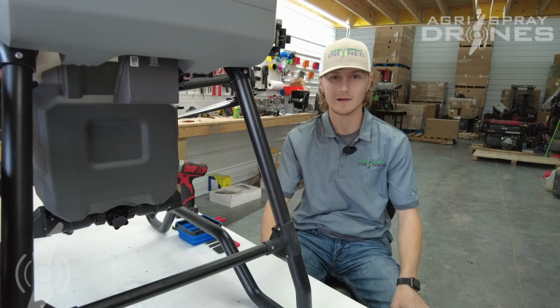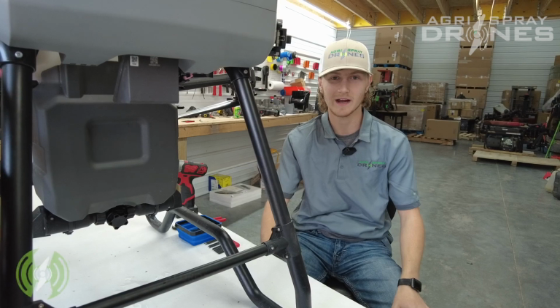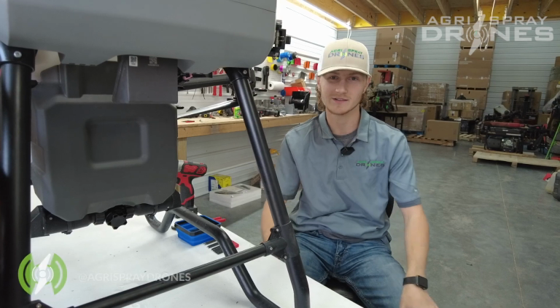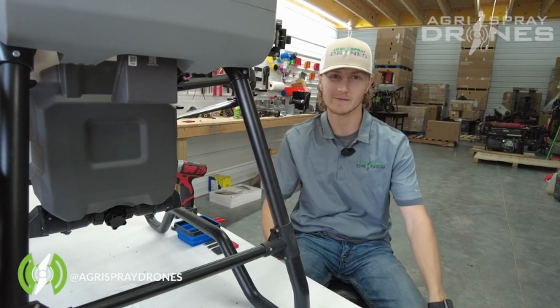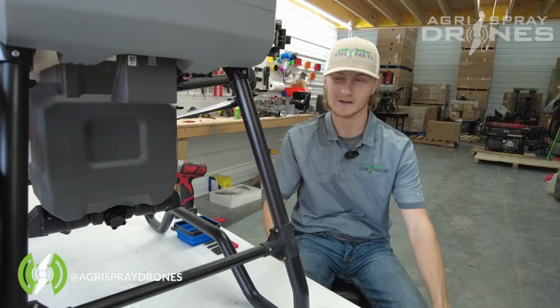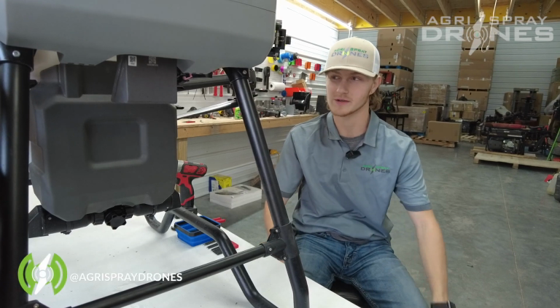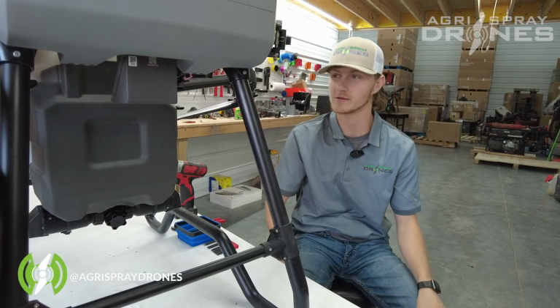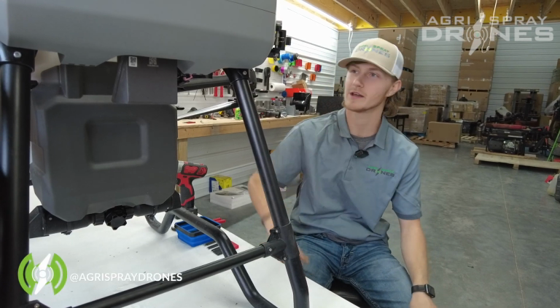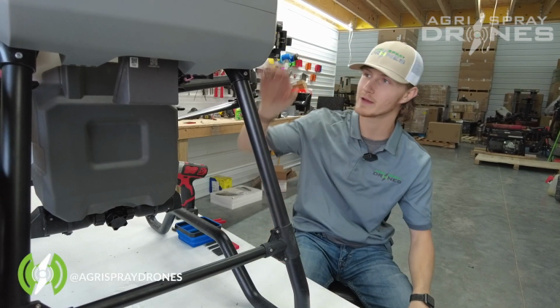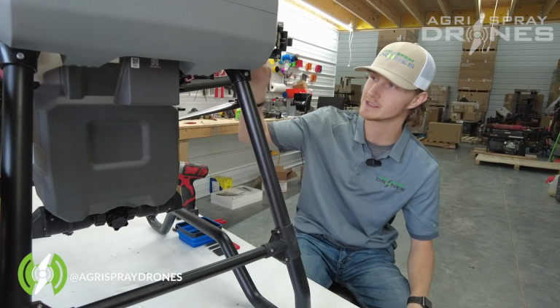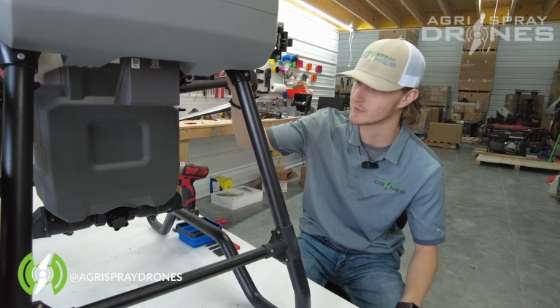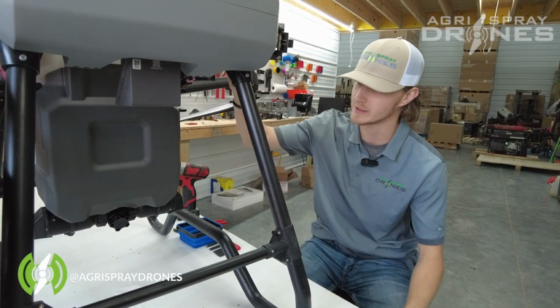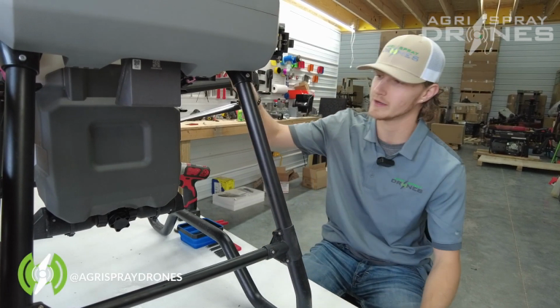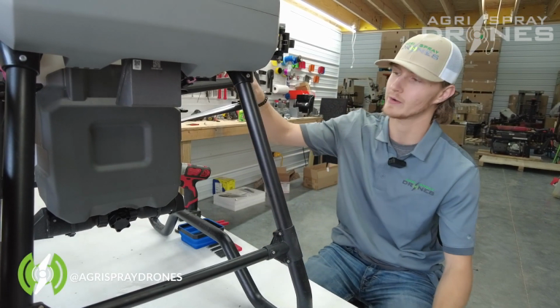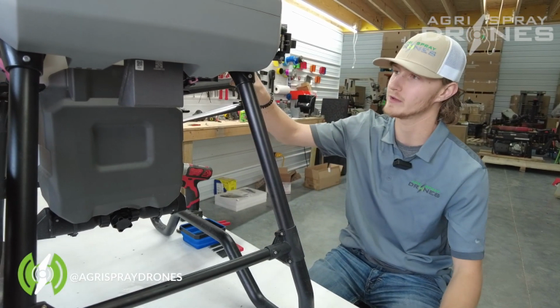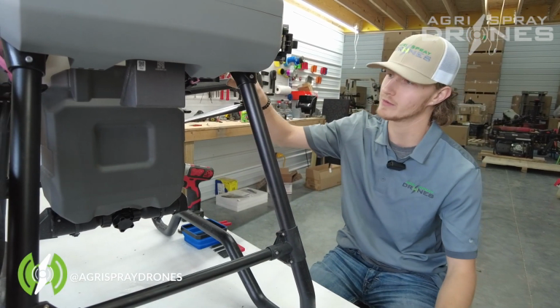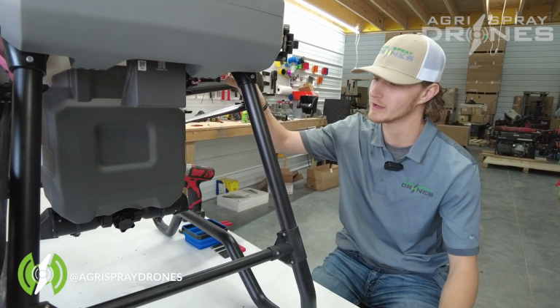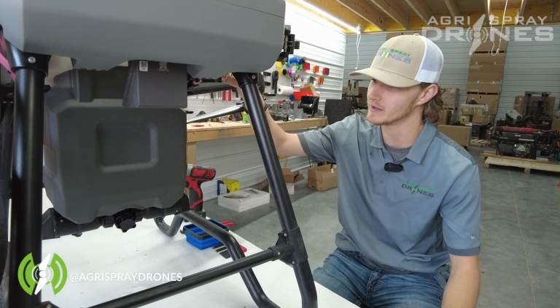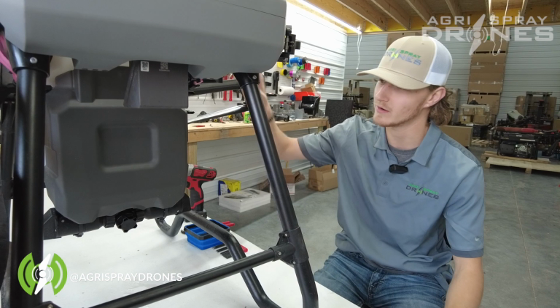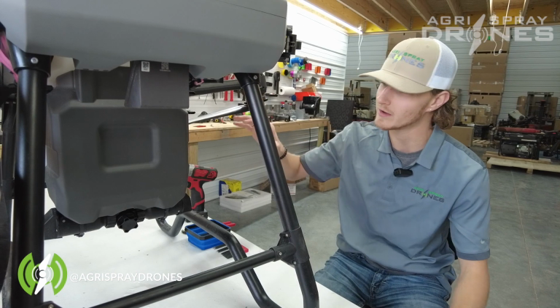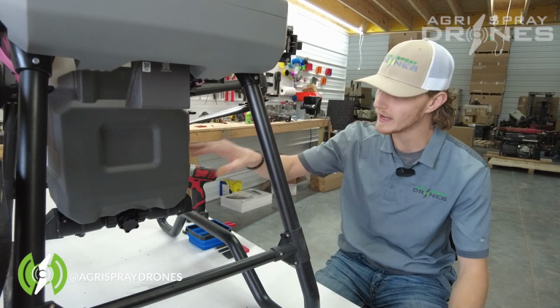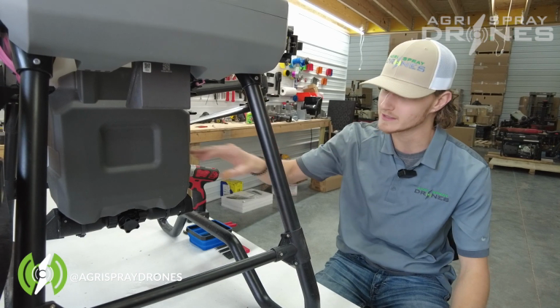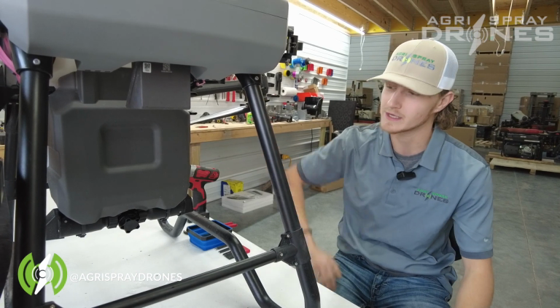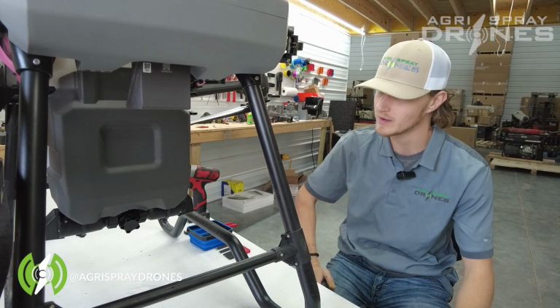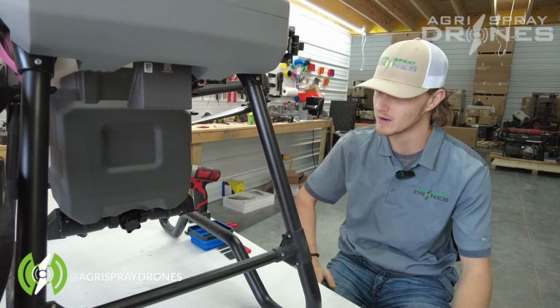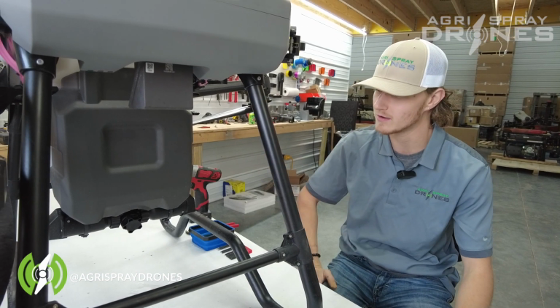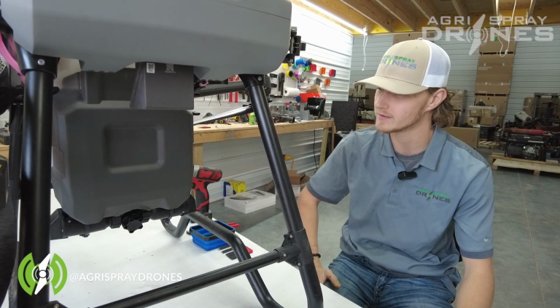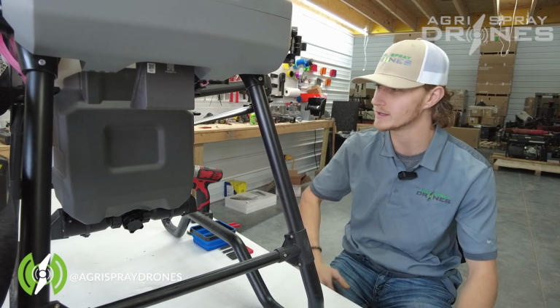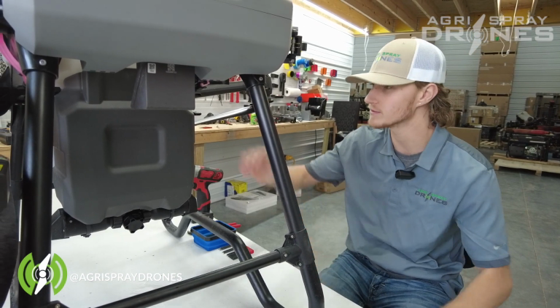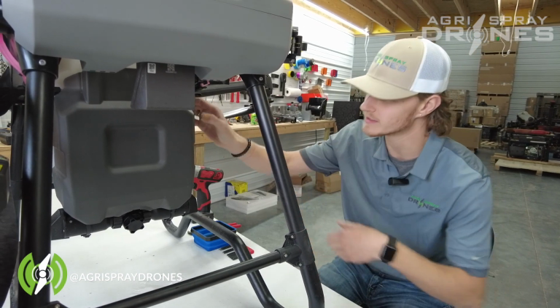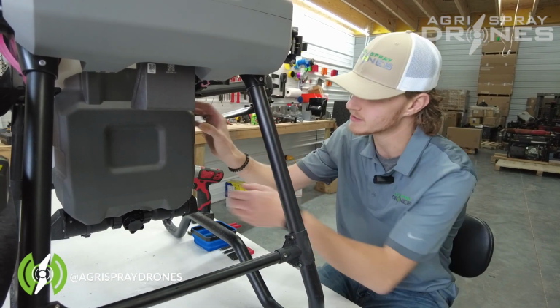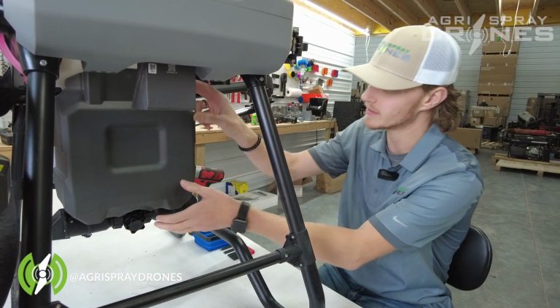Hey guys, it's Lane with Agra Spray Drones. Today we got the T40 here and we're going to be doing a video on how to take the pumps off. So let's get started here.